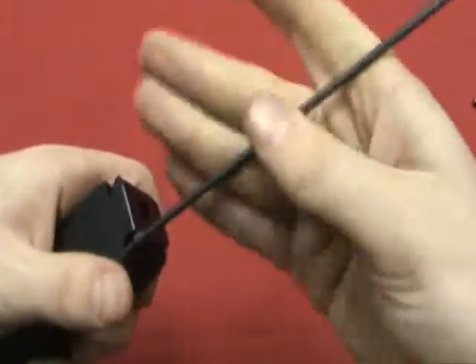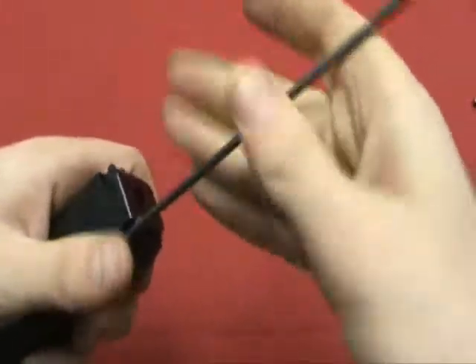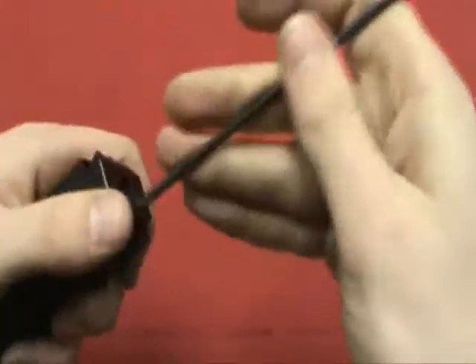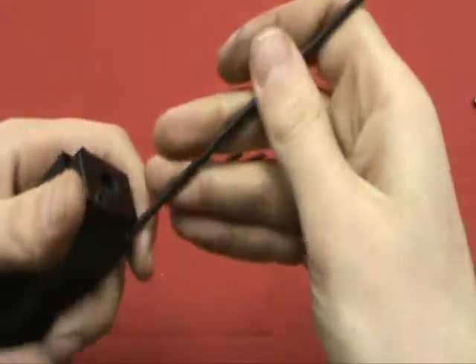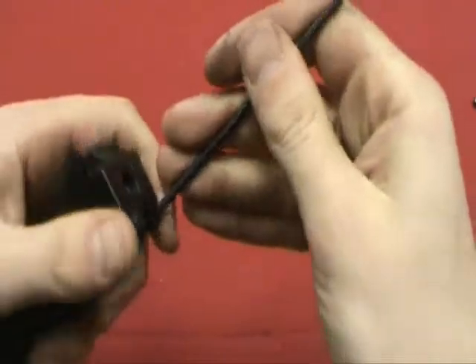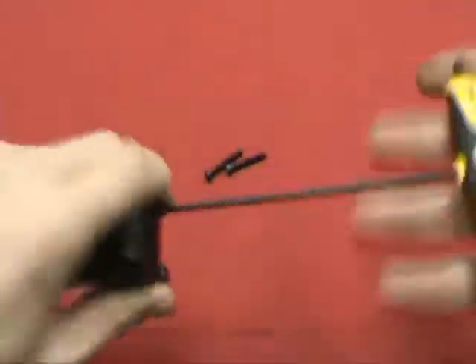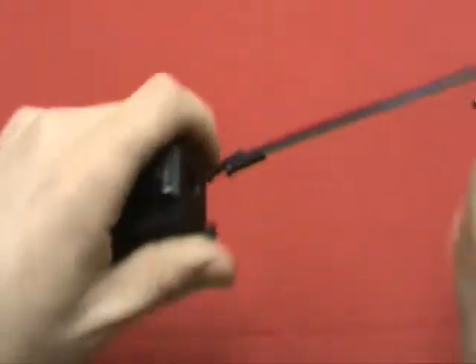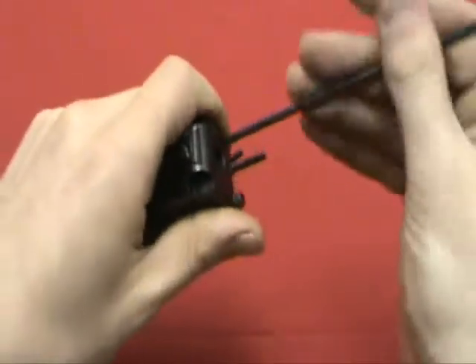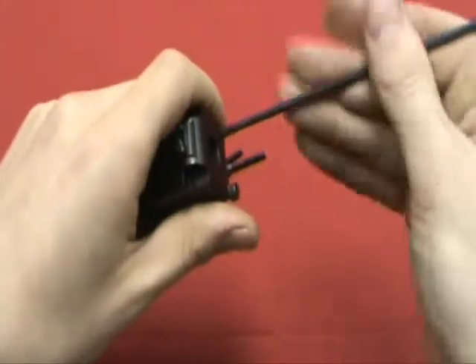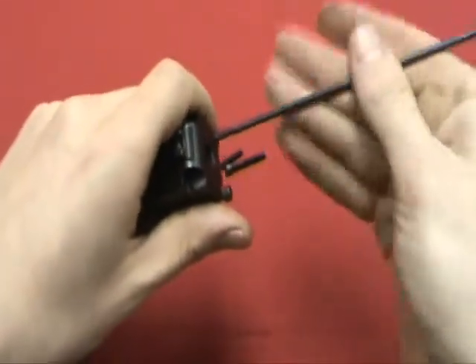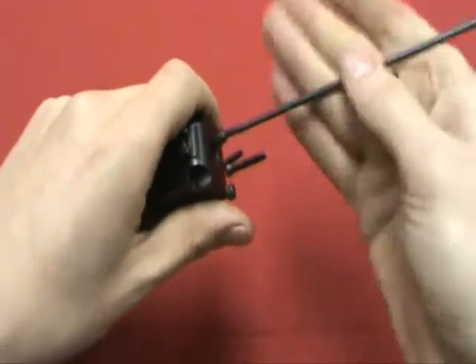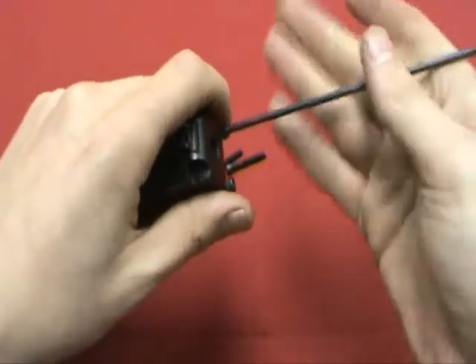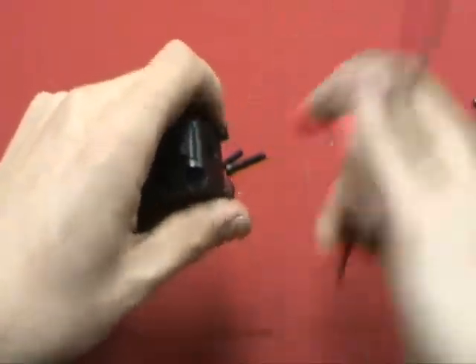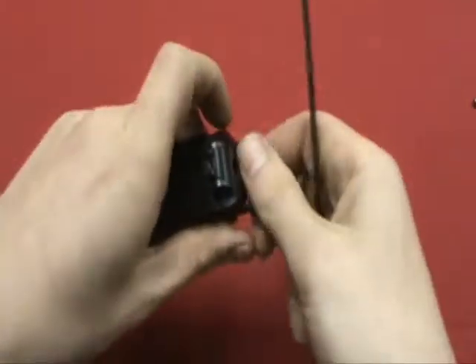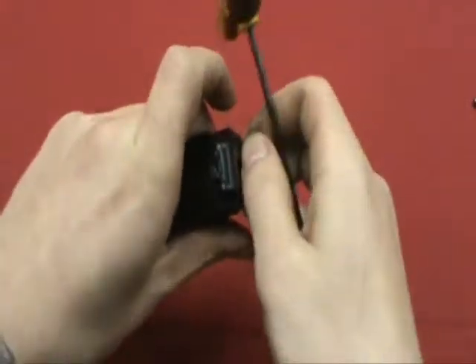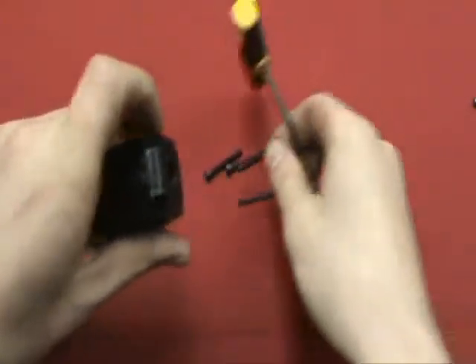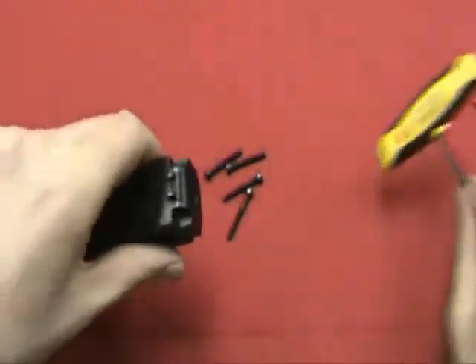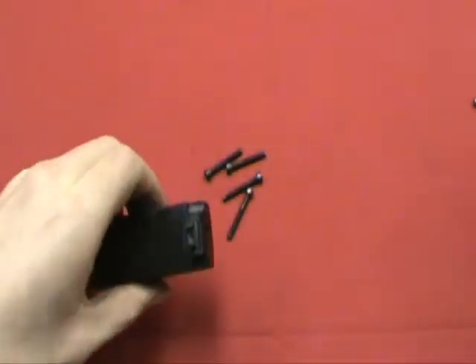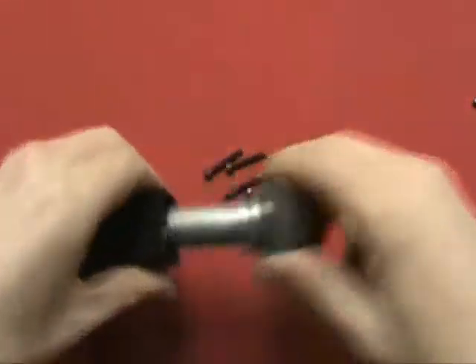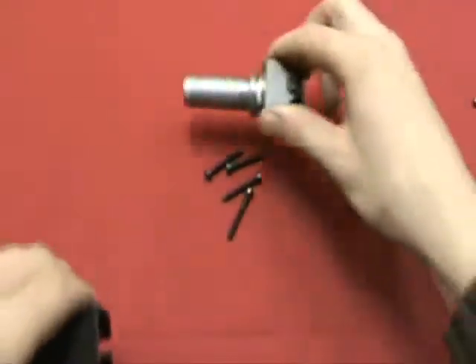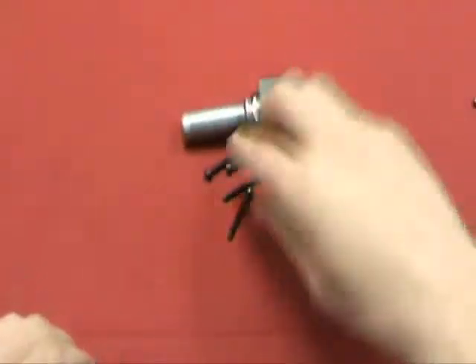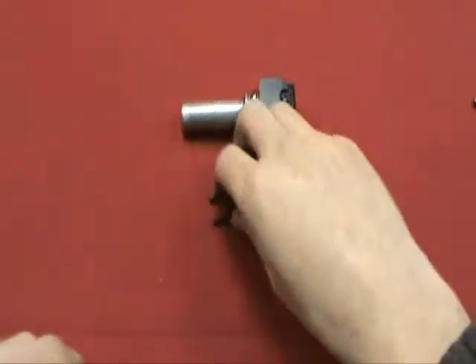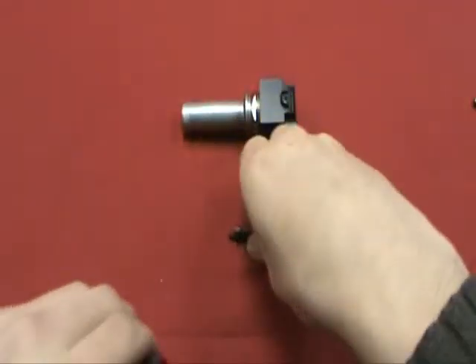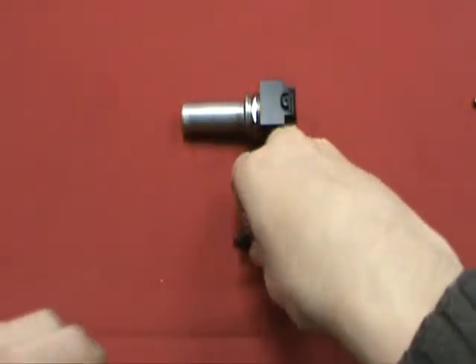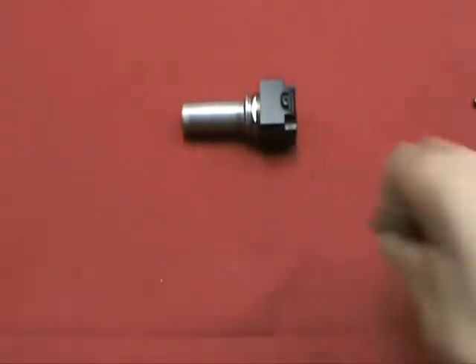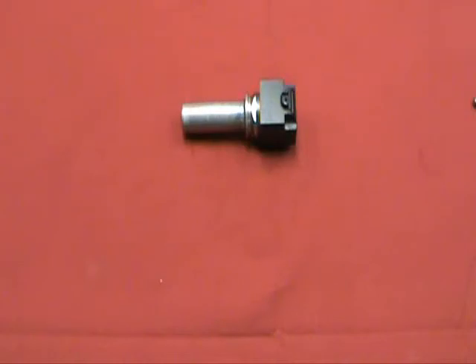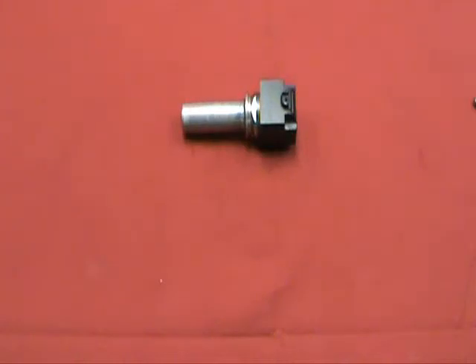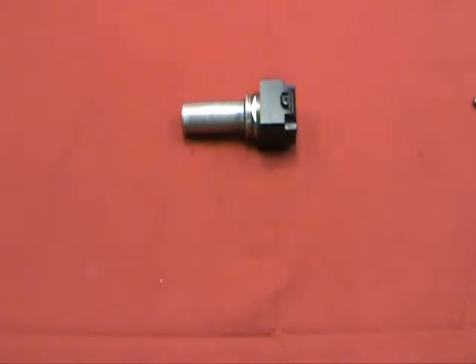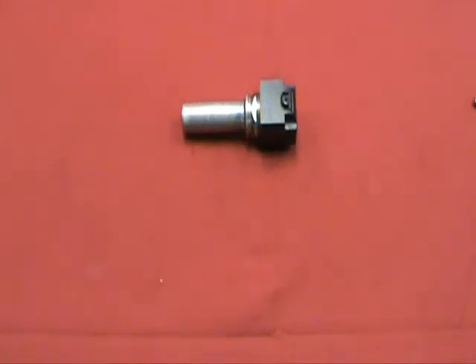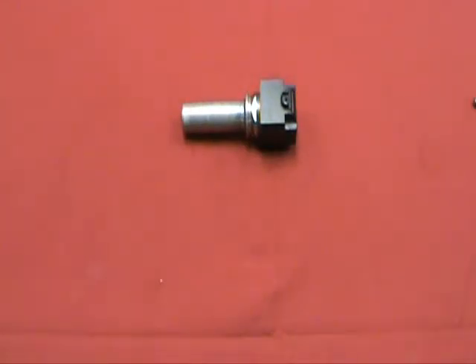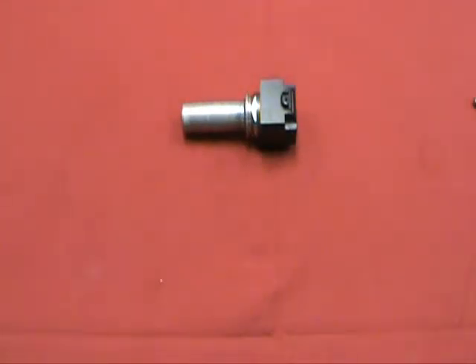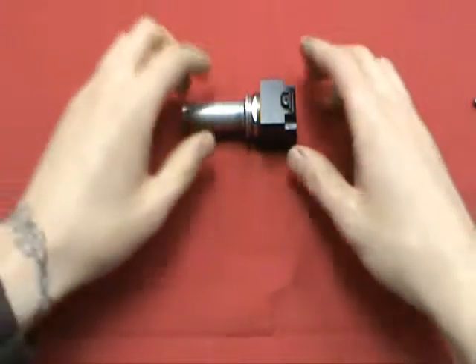They're all the same length. What that does is detach the engine from the gun body. Pull those out. I'm going to go ahead and set the screws and the body aside, so we're just dealing with our engine.